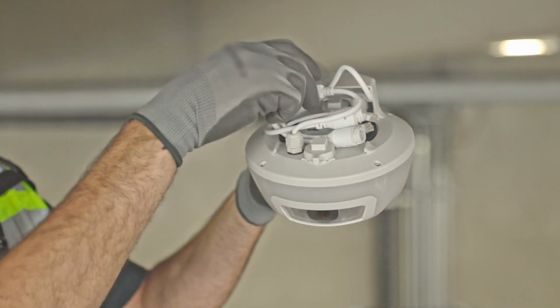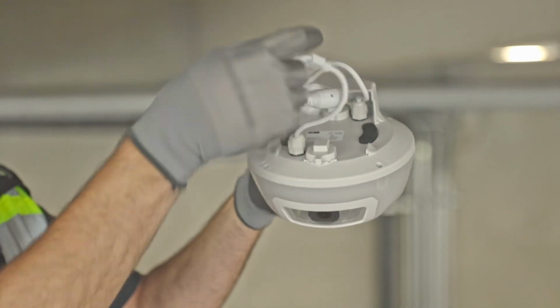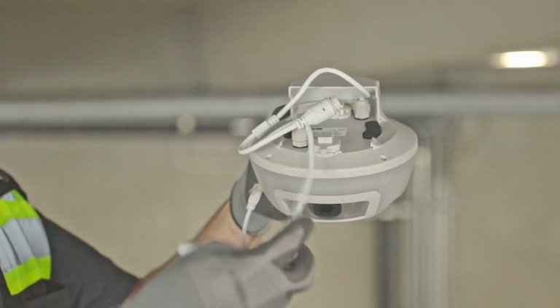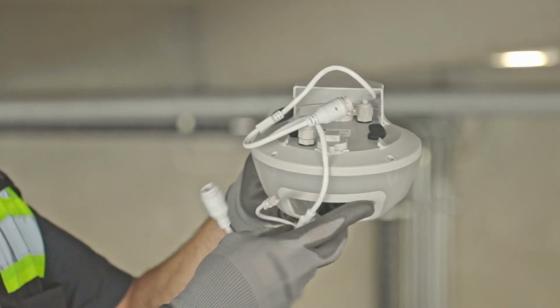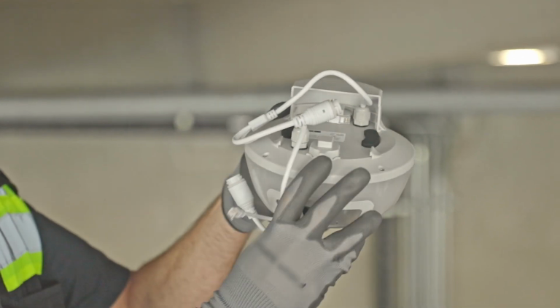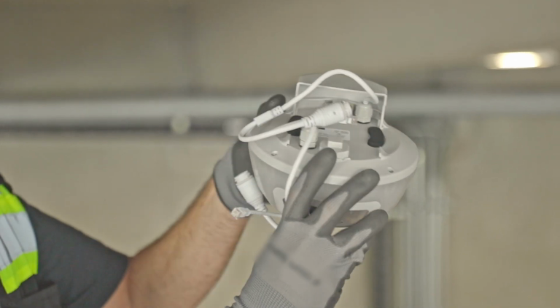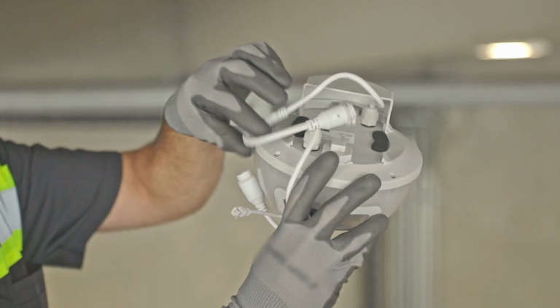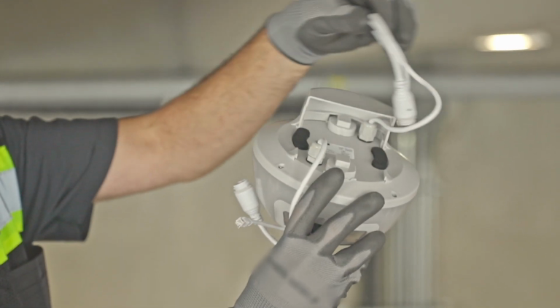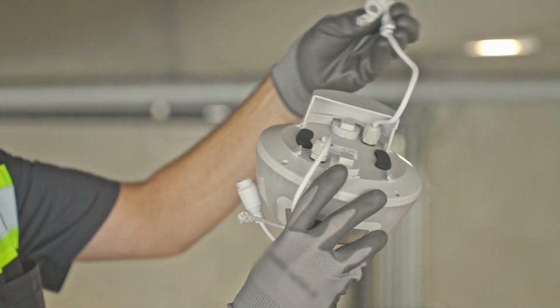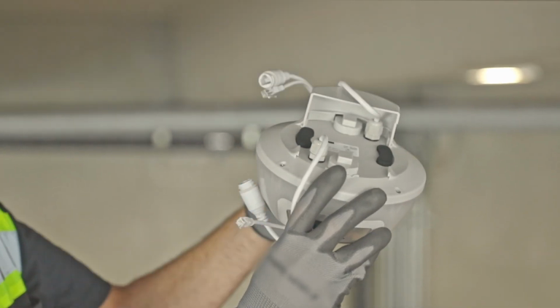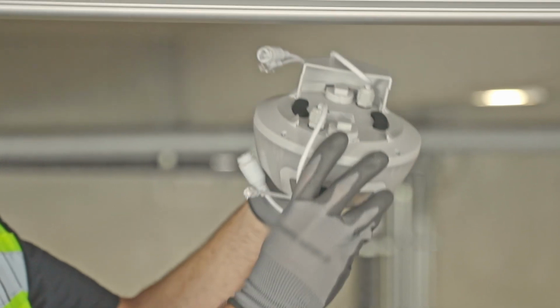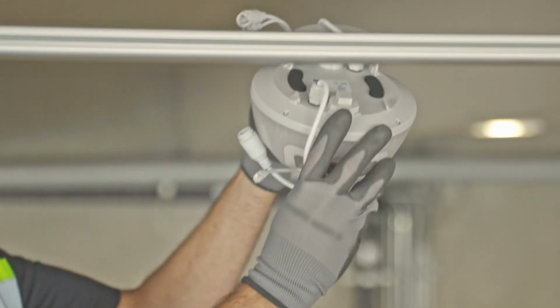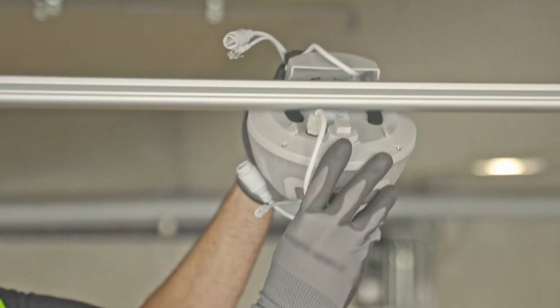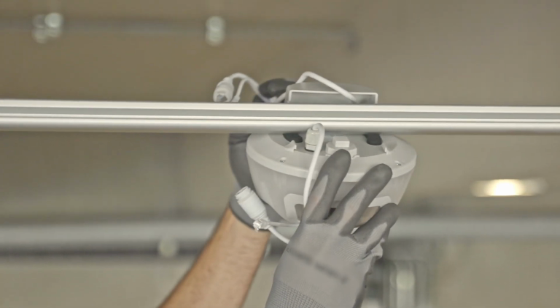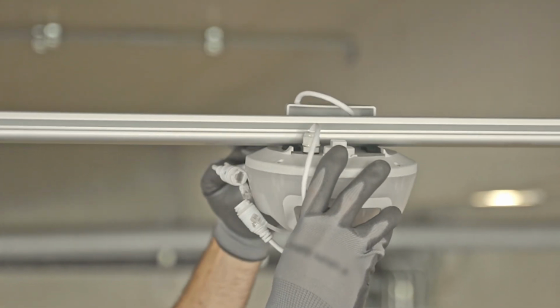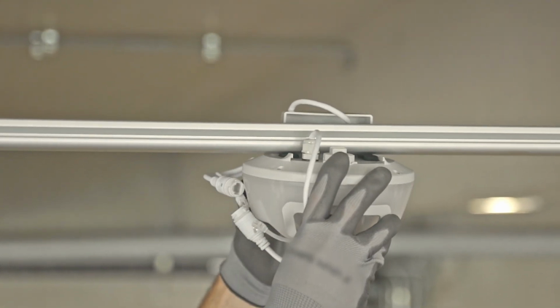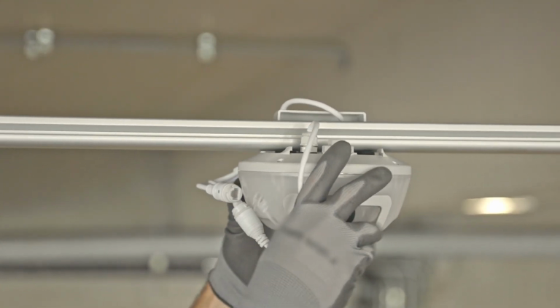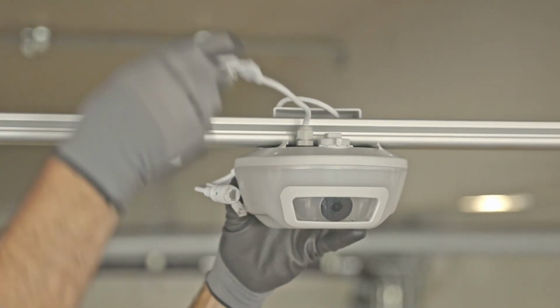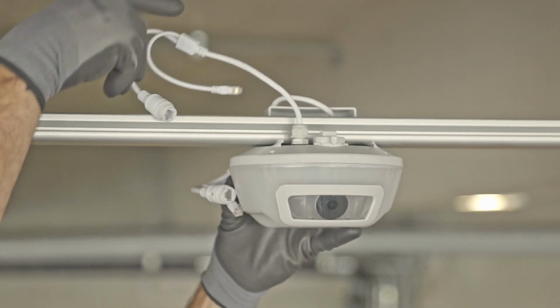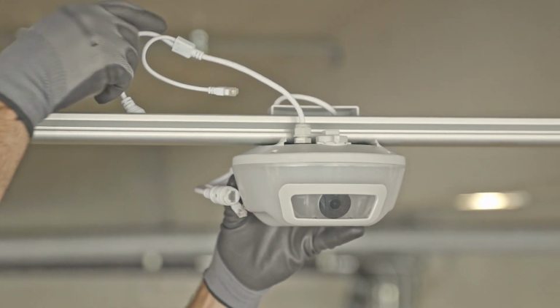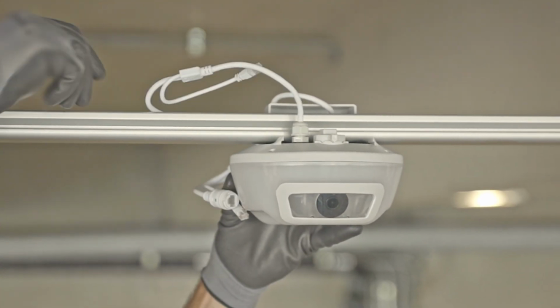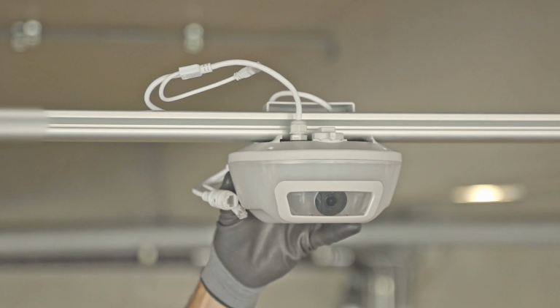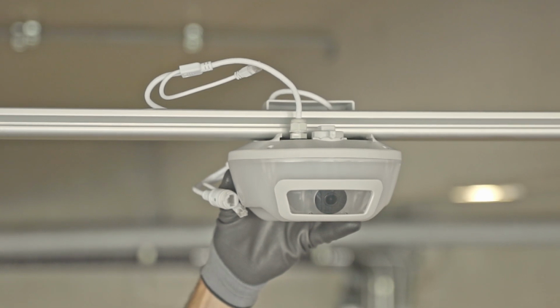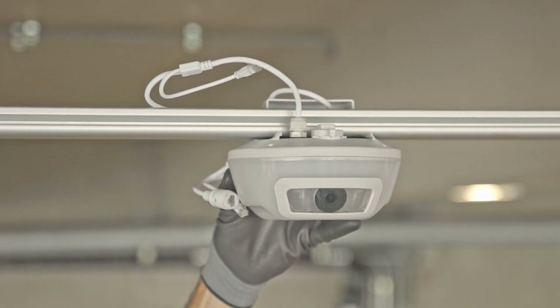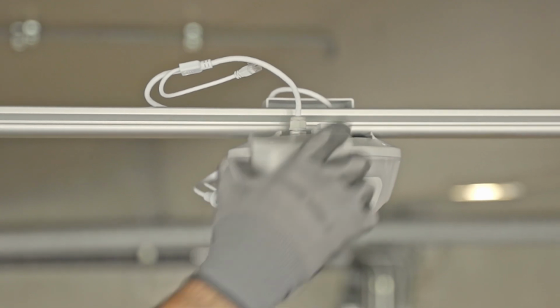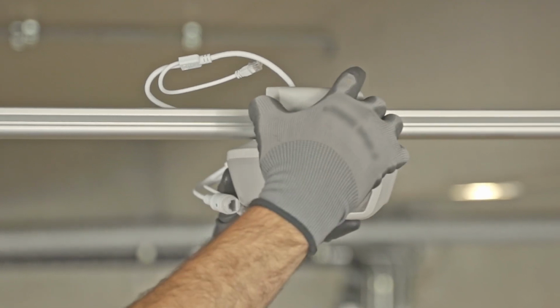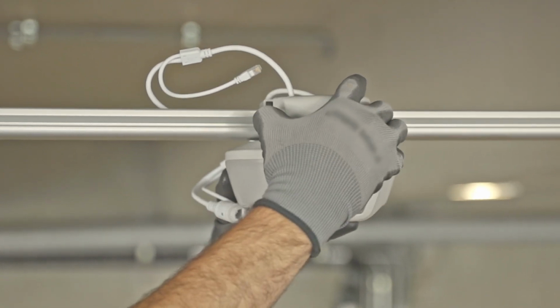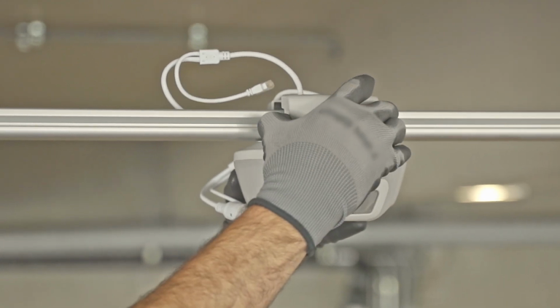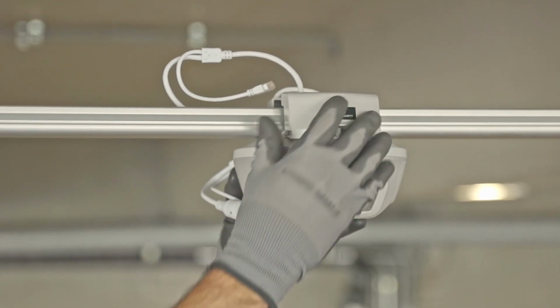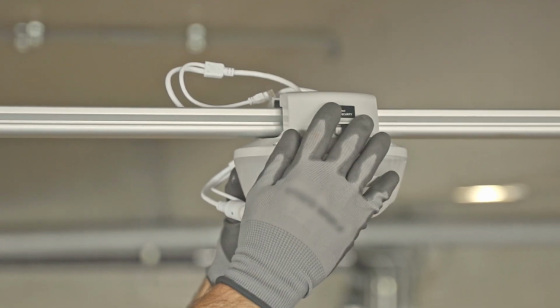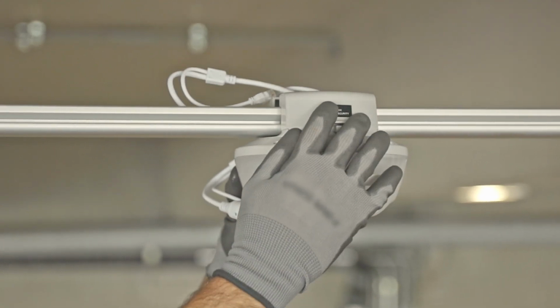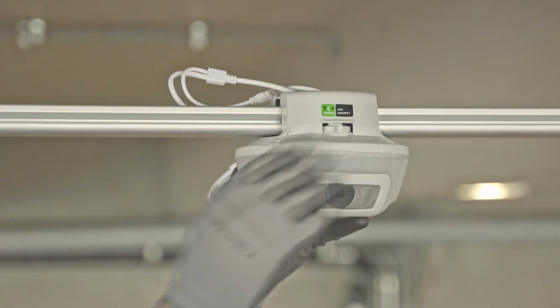Before installing, refer to the drawings for exact sensor location. Install the sensor, making sure the cables are tucked carefully under the mounting brackets. Also make sure the camera lens is pointing in the correct direction for the parking spaces being monitored.